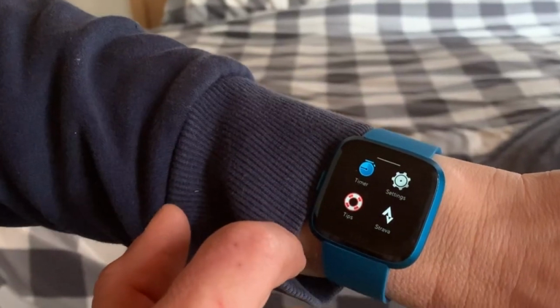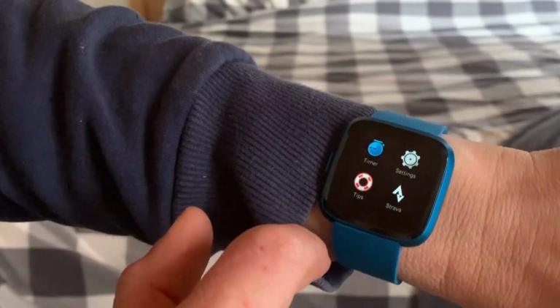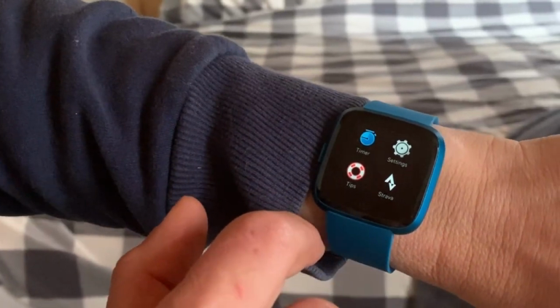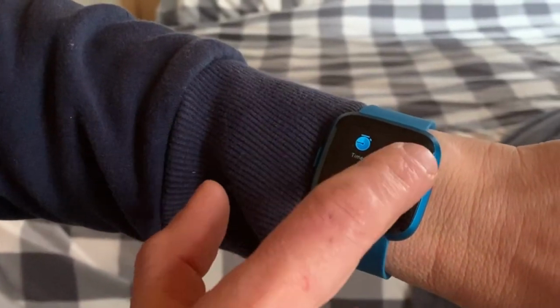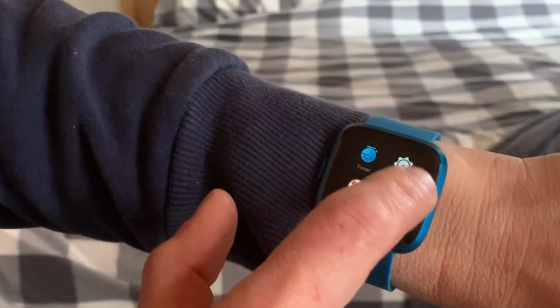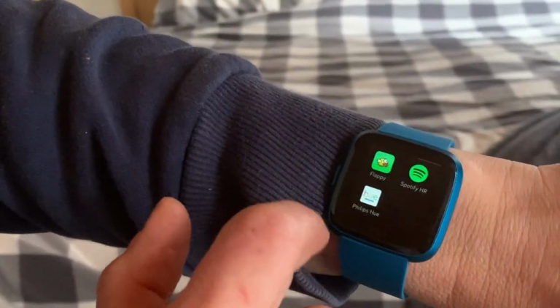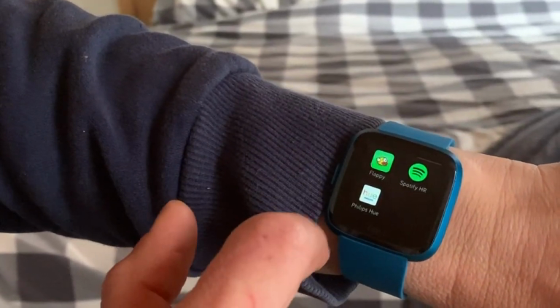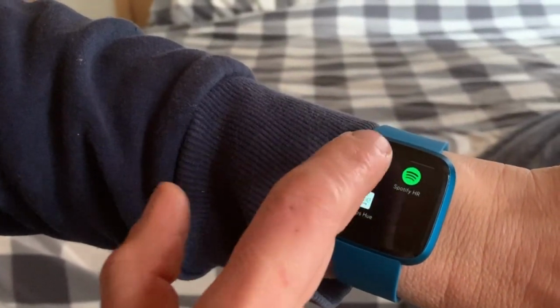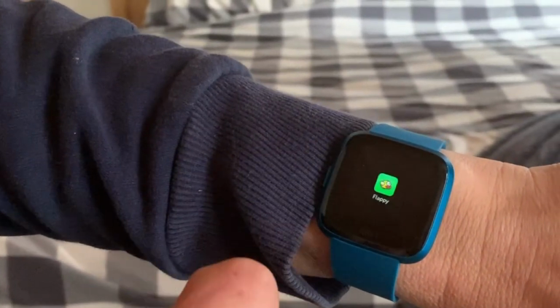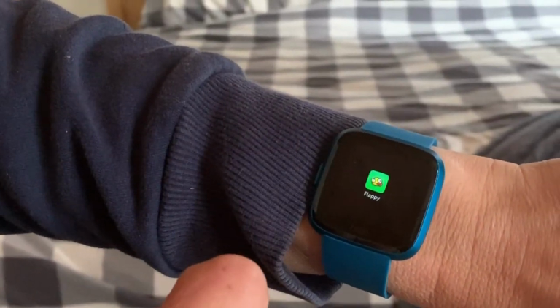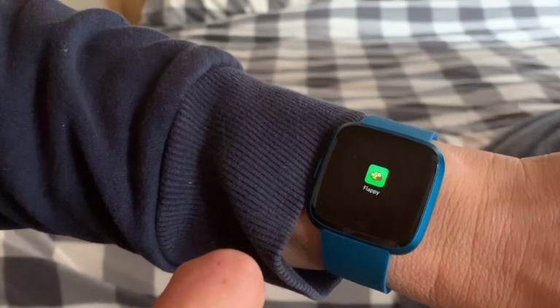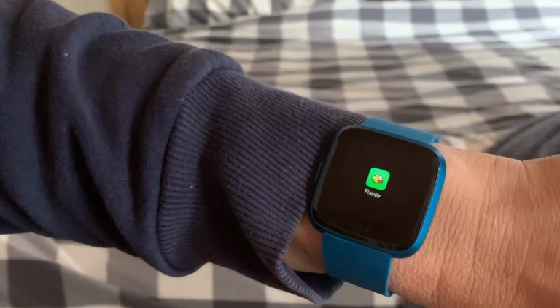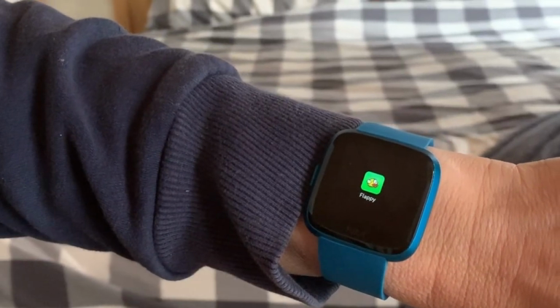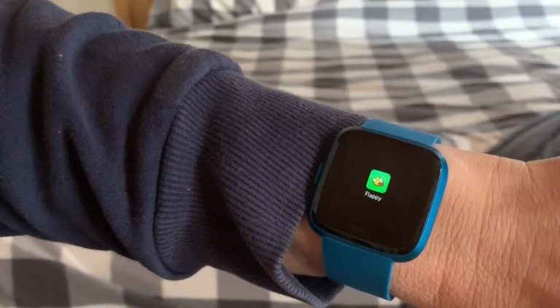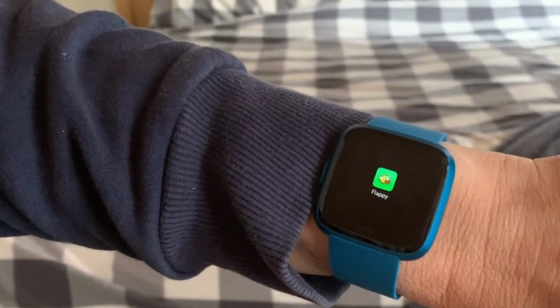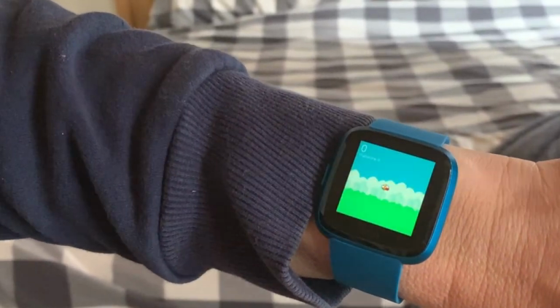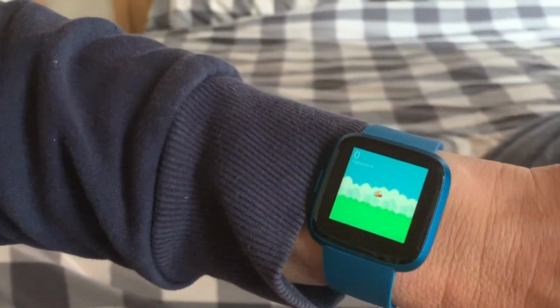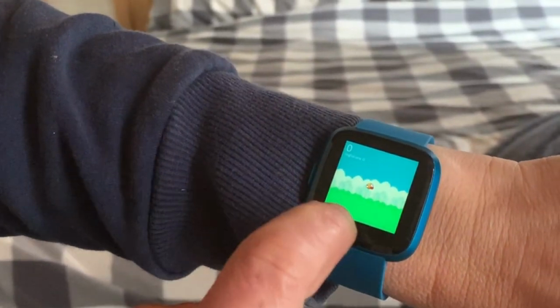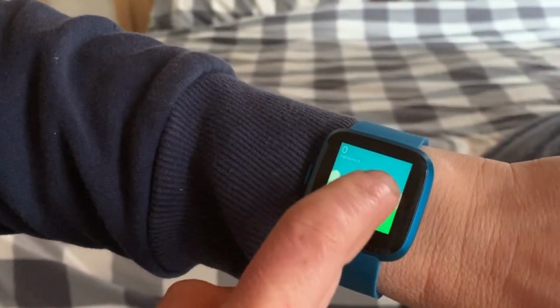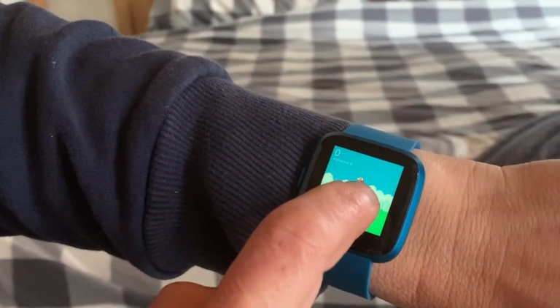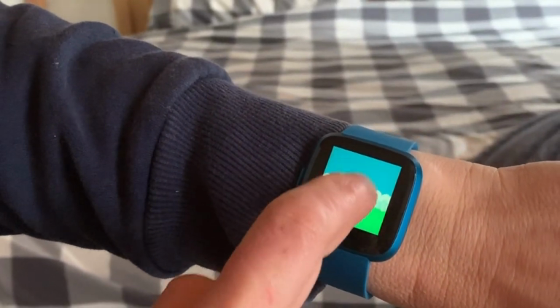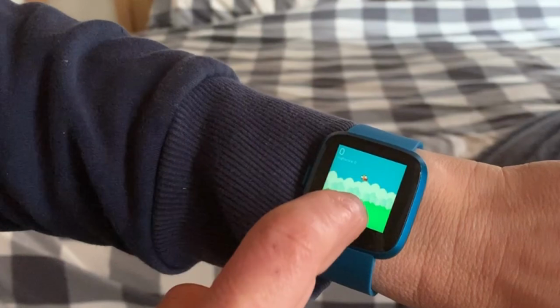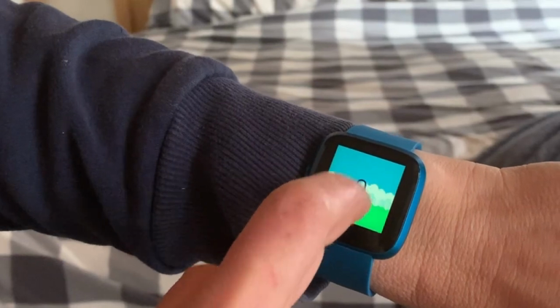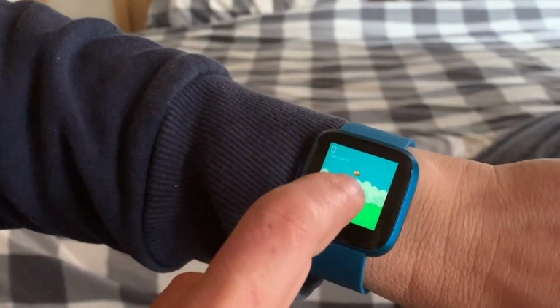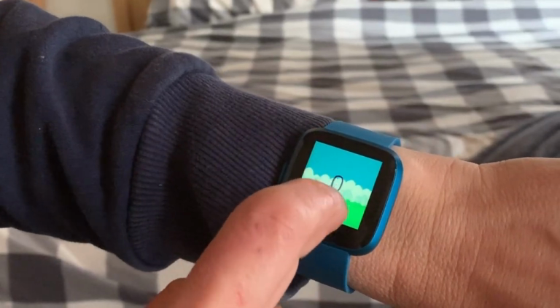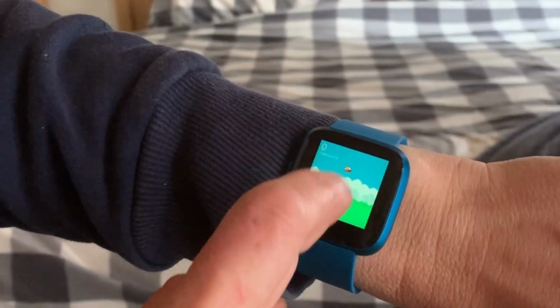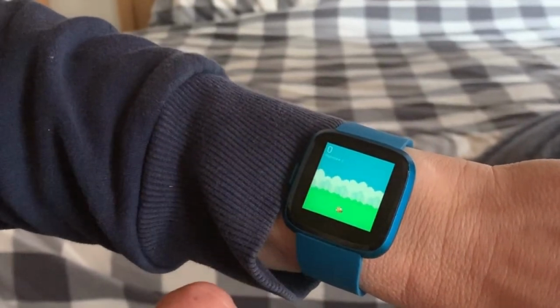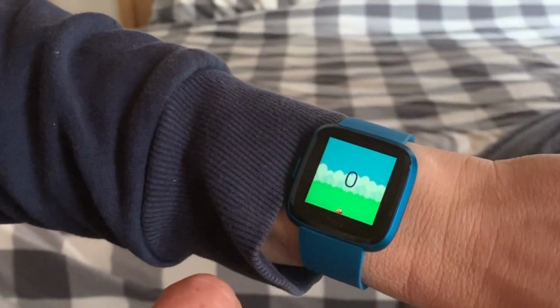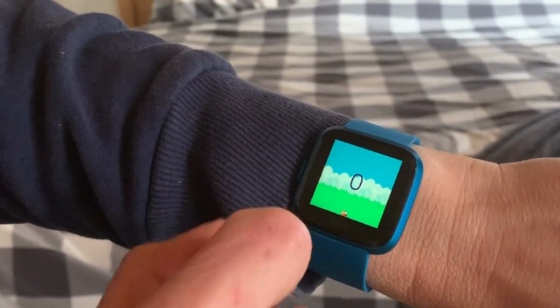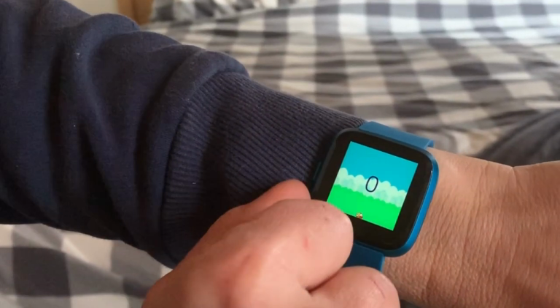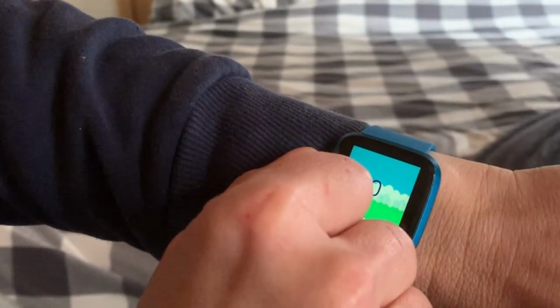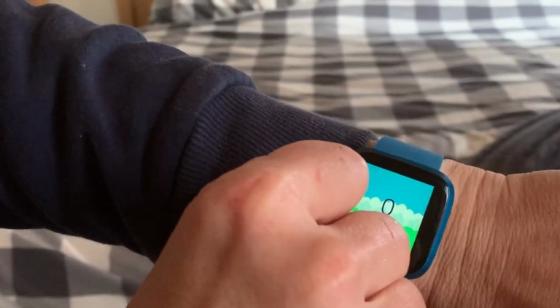You can choose to use Strava with this smartwatch and you can add different apps. I added a few games and added control for my Philips Hue lights, as well as Strava and Spotify.